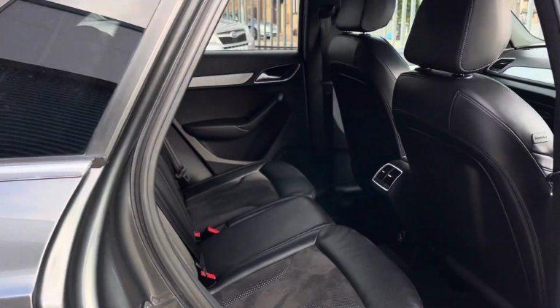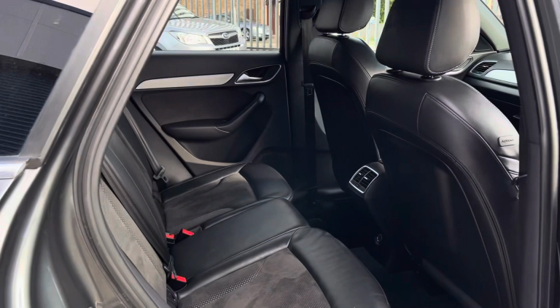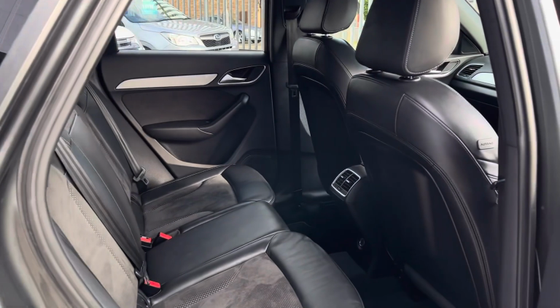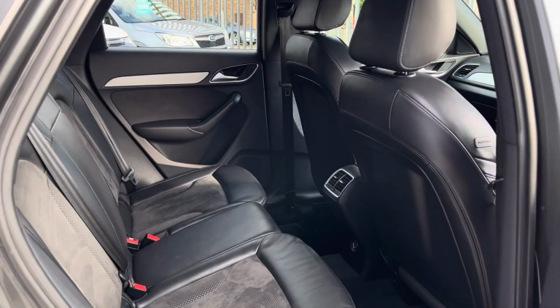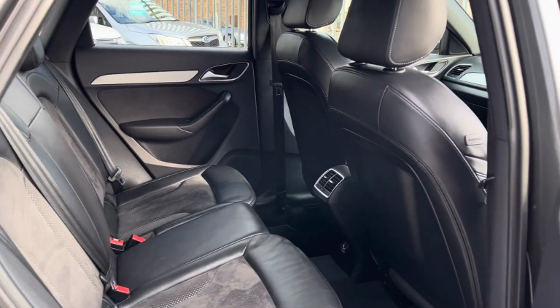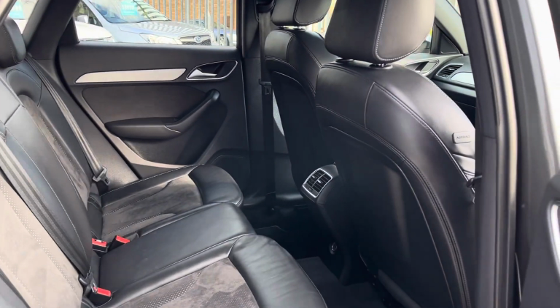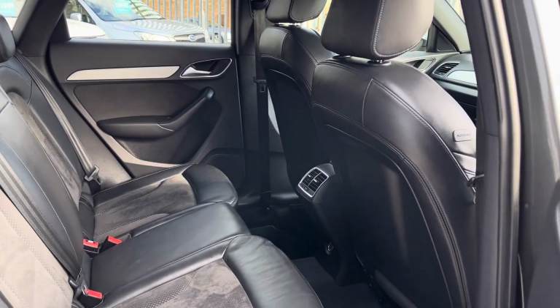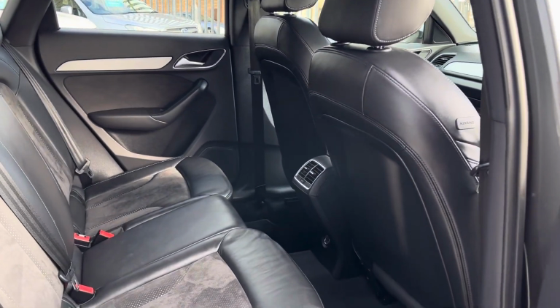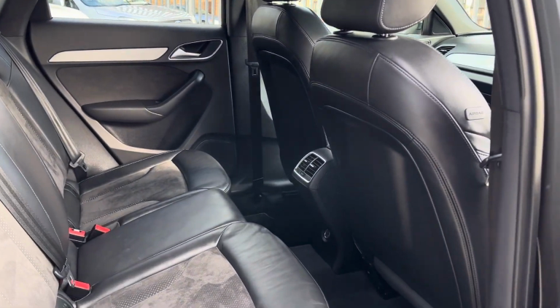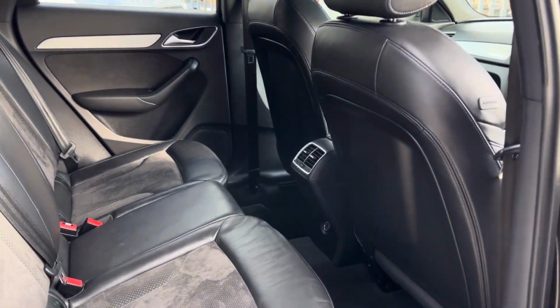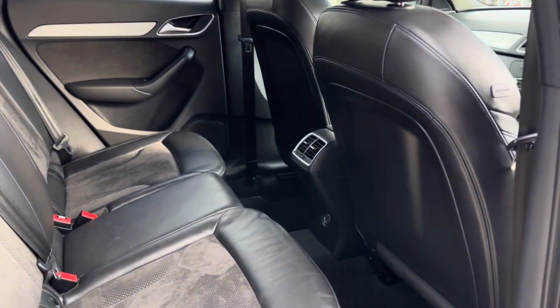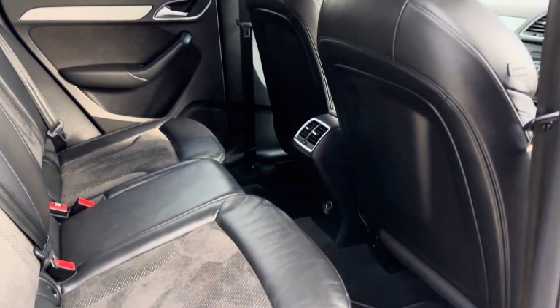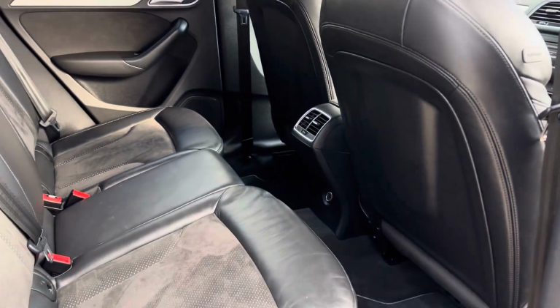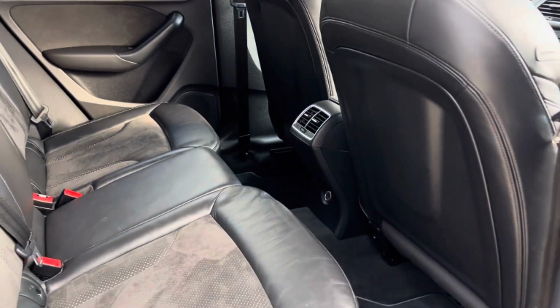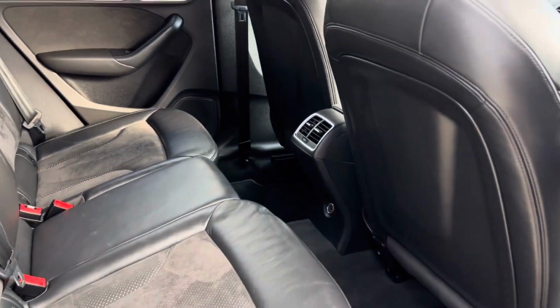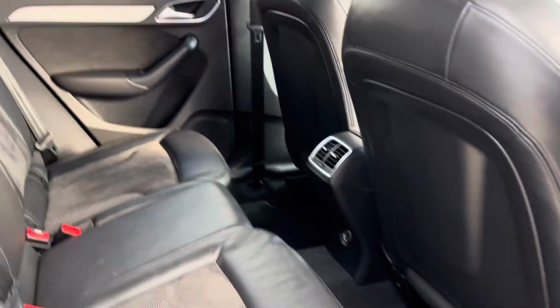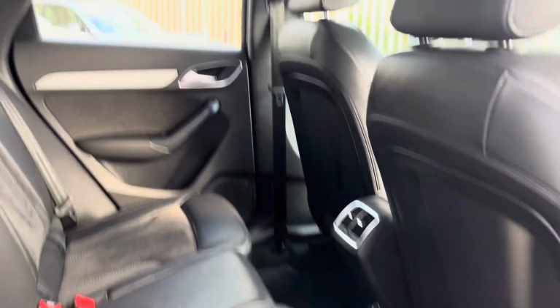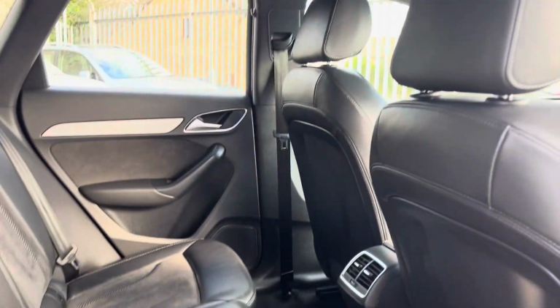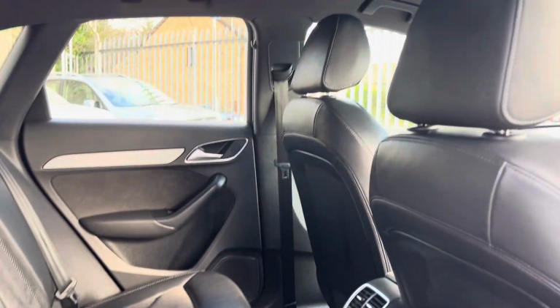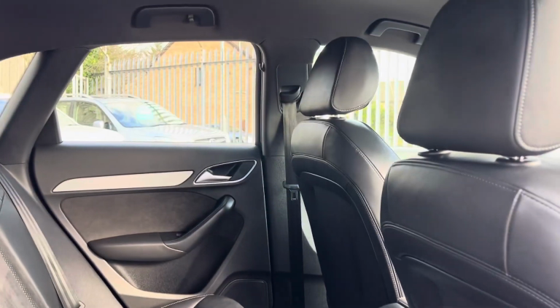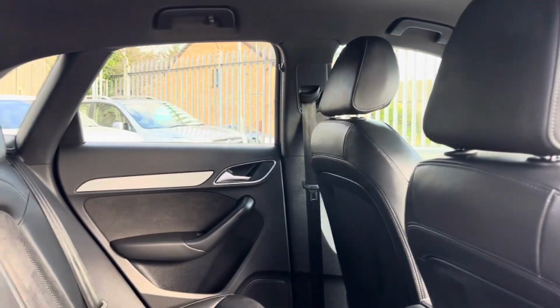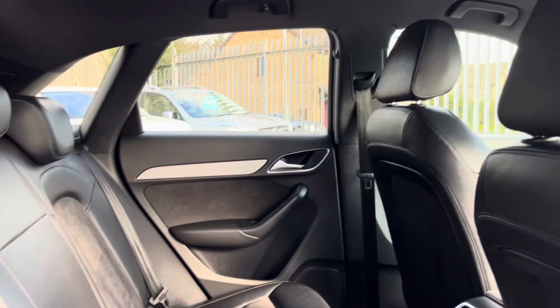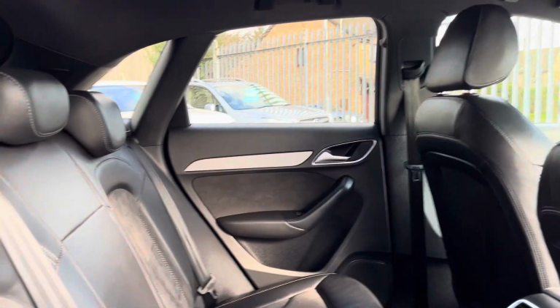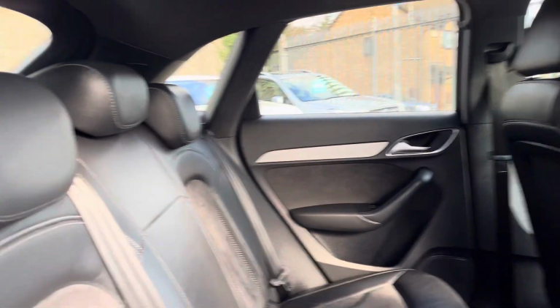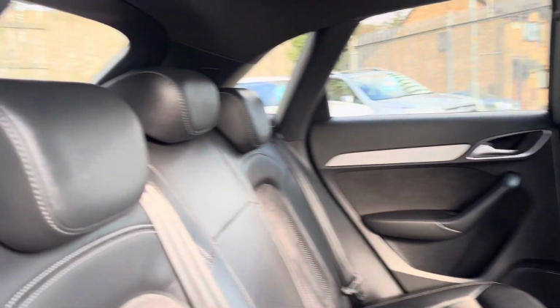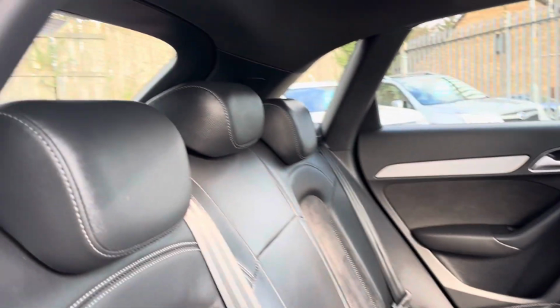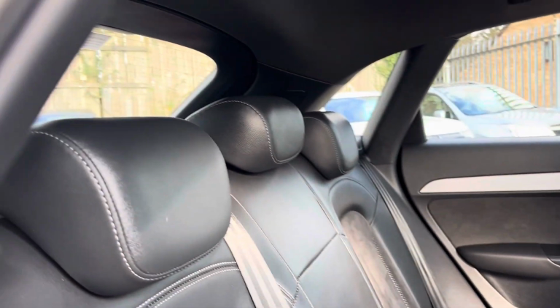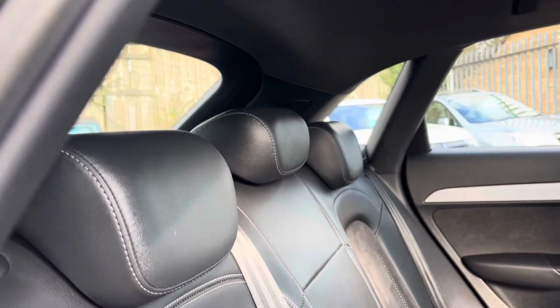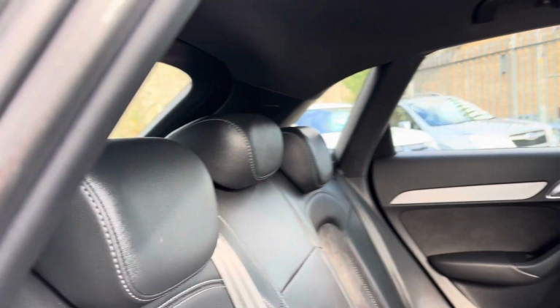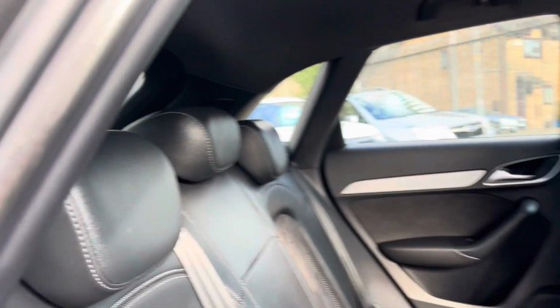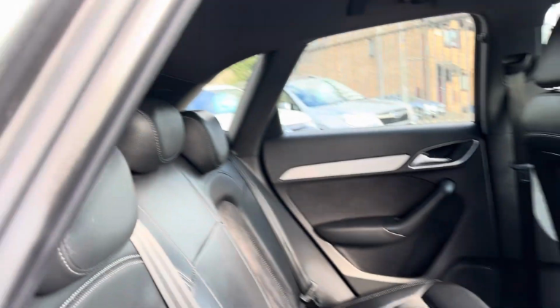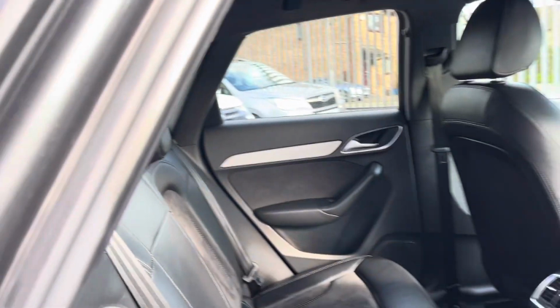Inside we've got part leather. We've got decent legroom there, a nice clean headliner up top, and loads of headroom.